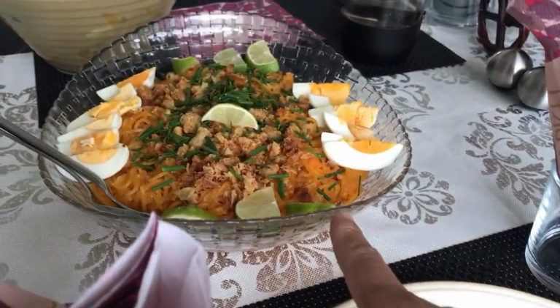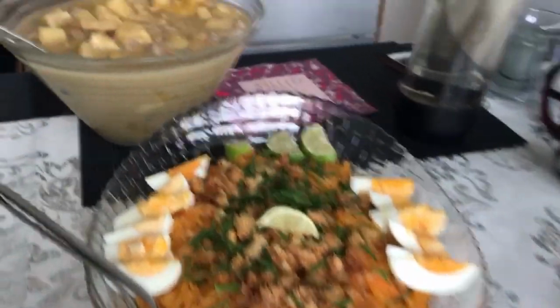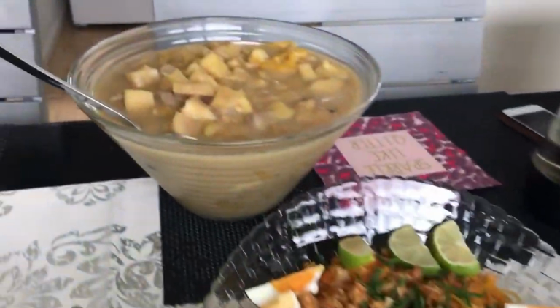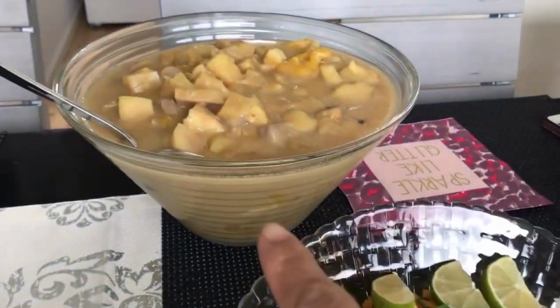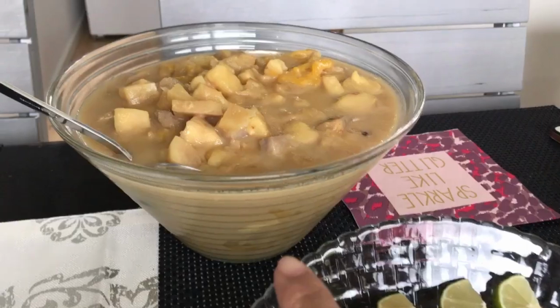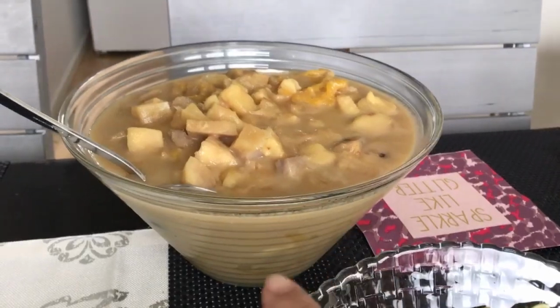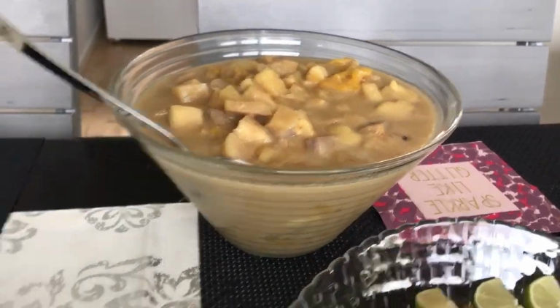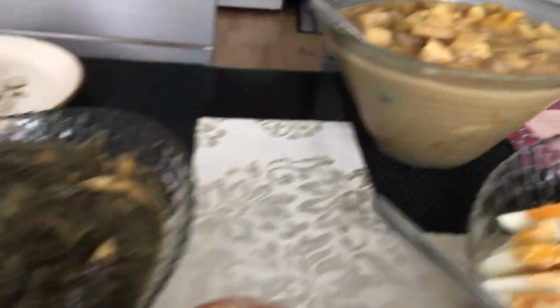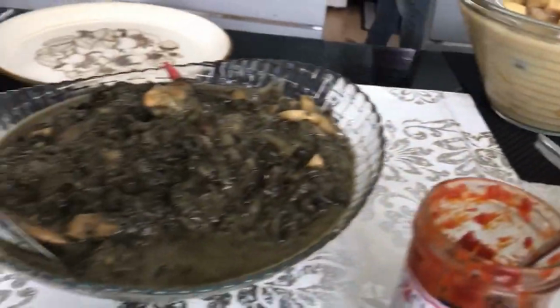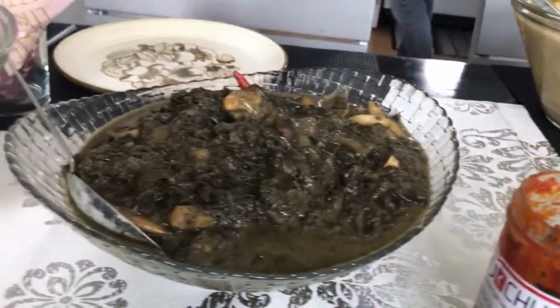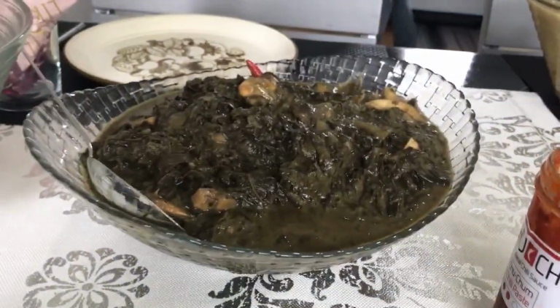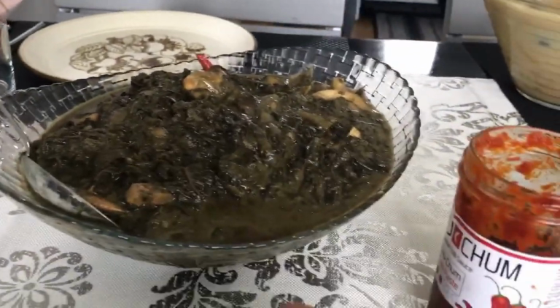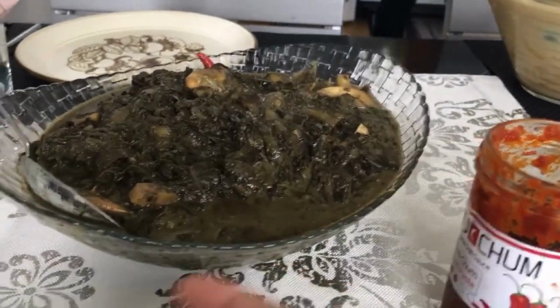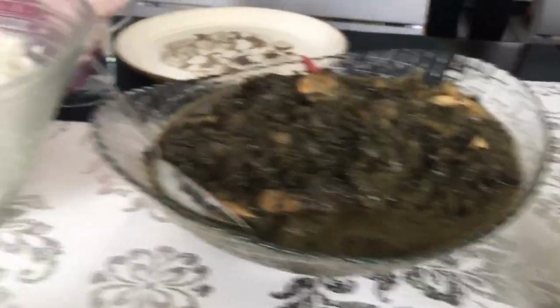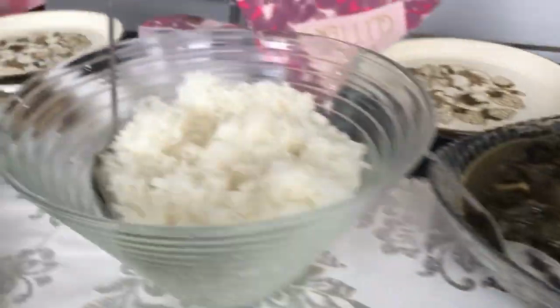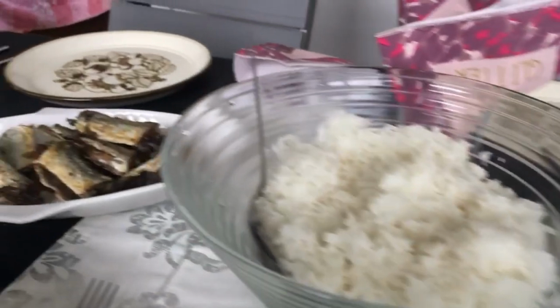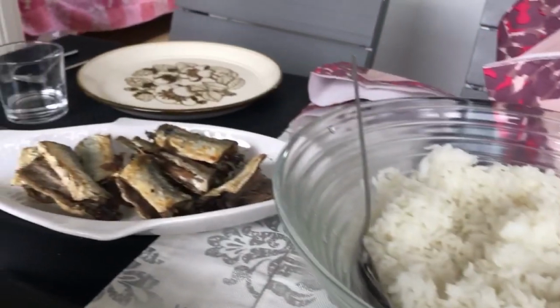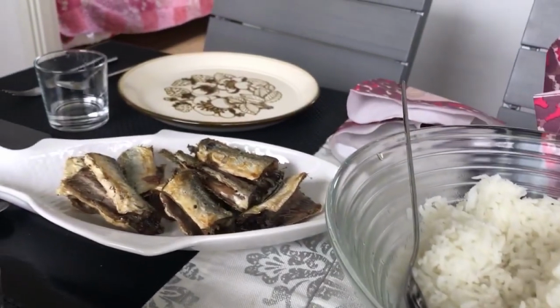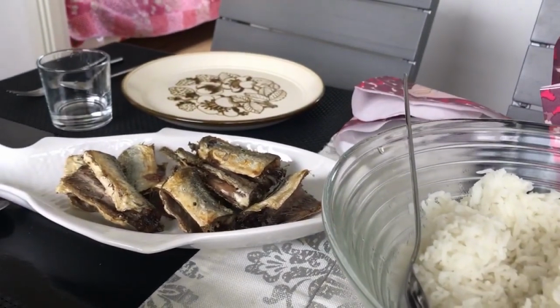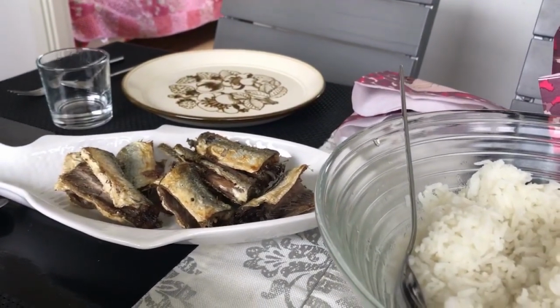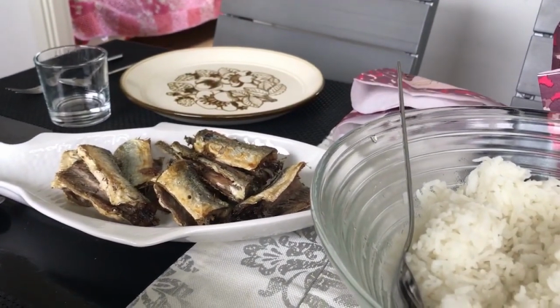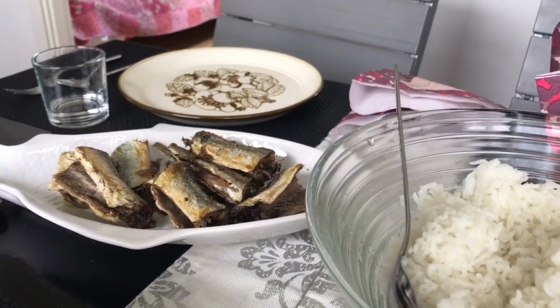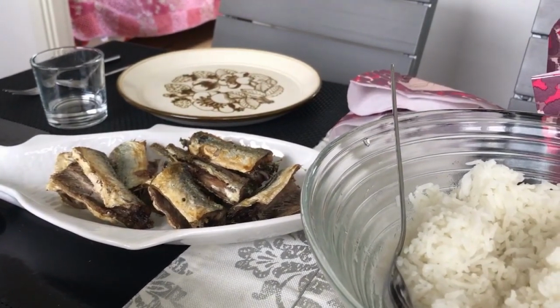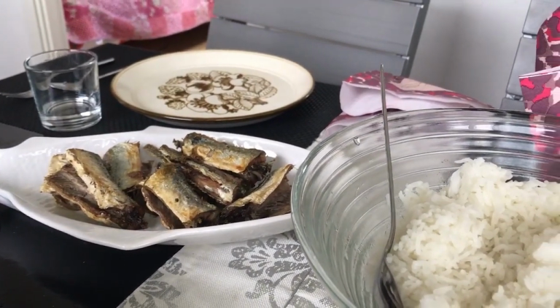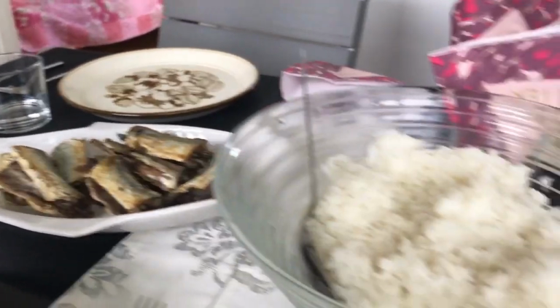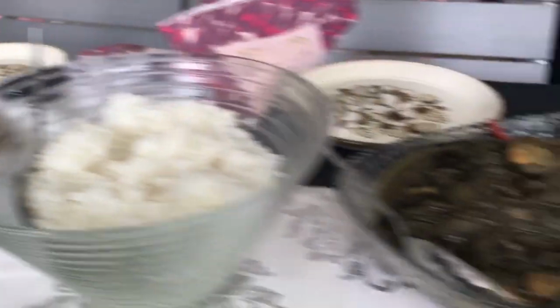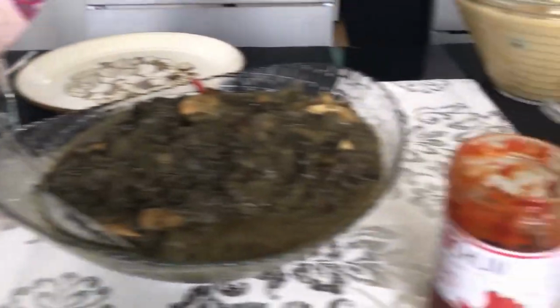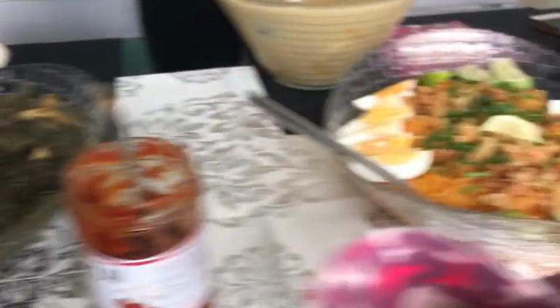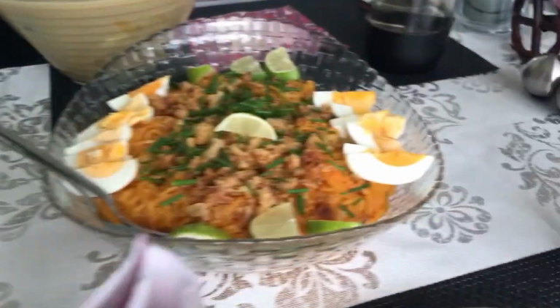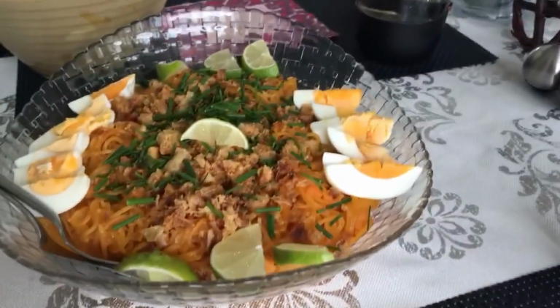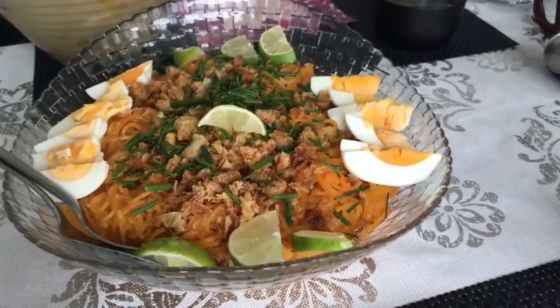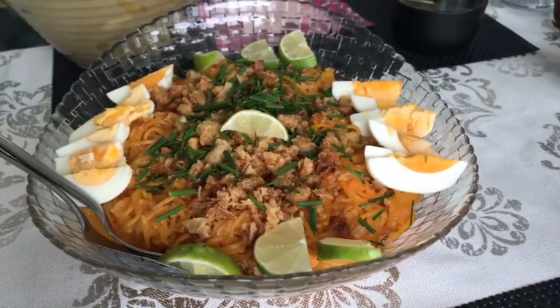So, eat for lunch, mukbang. Grab your fork and knife and eat, but we are using our hands. So until then guys, pancit palabok. Mara!